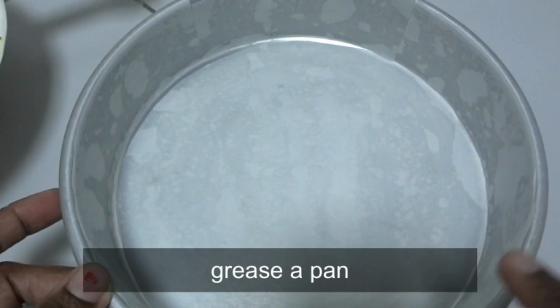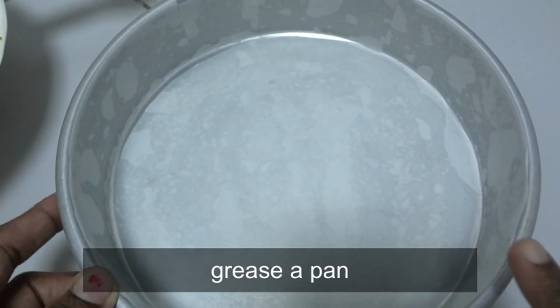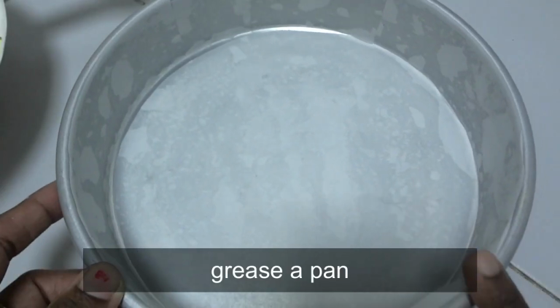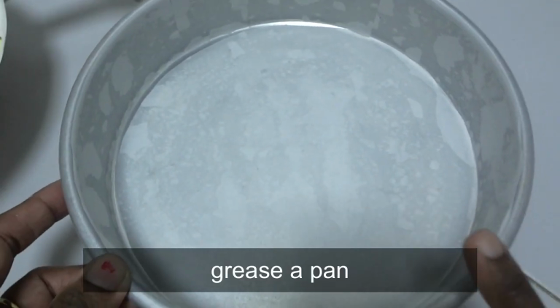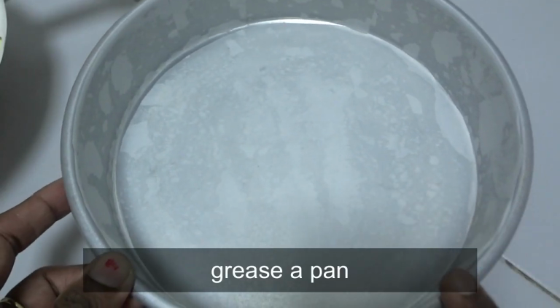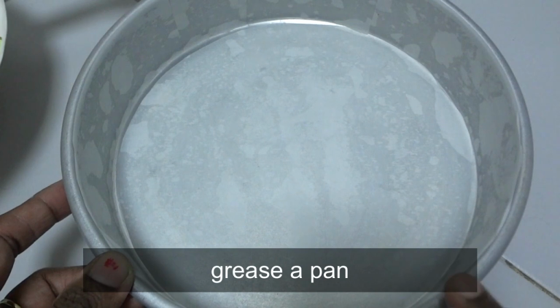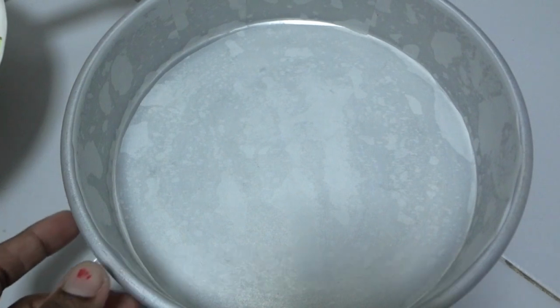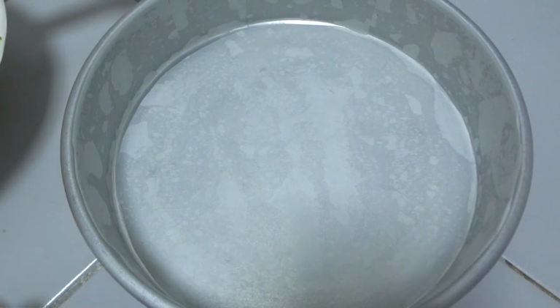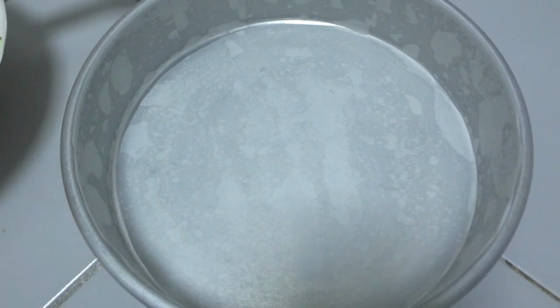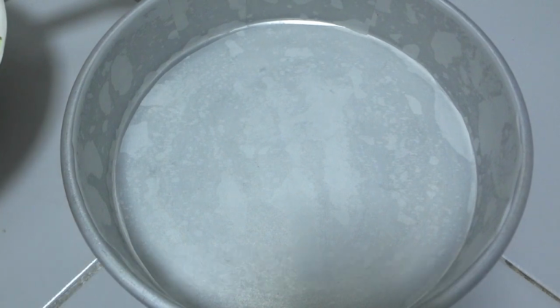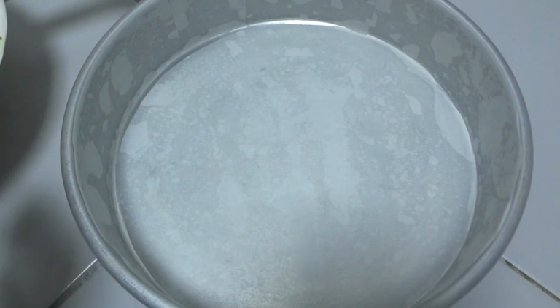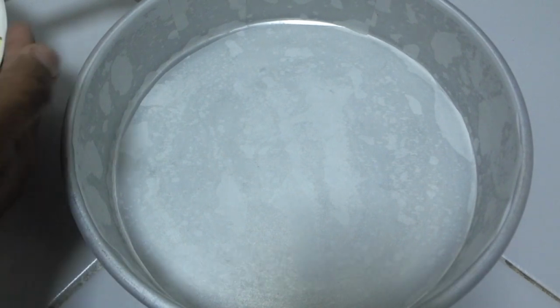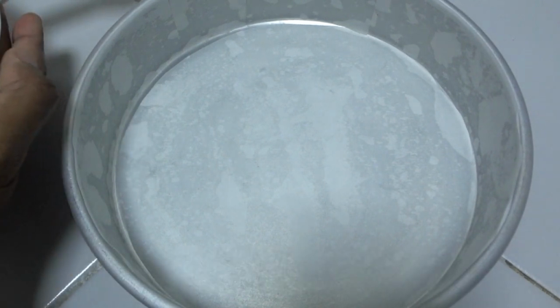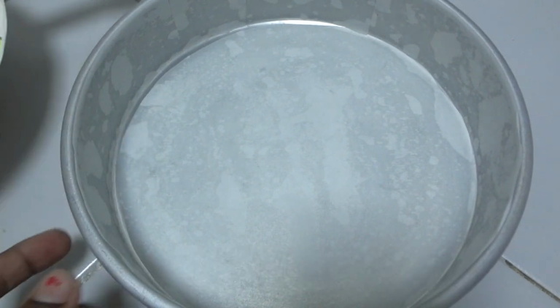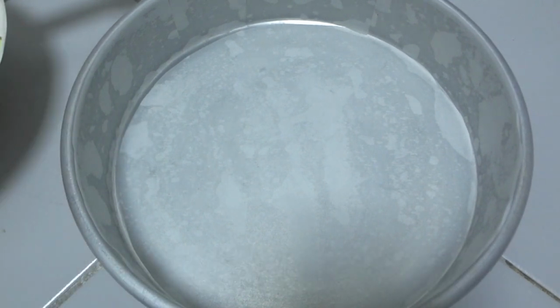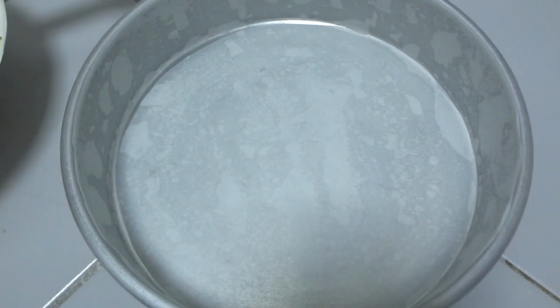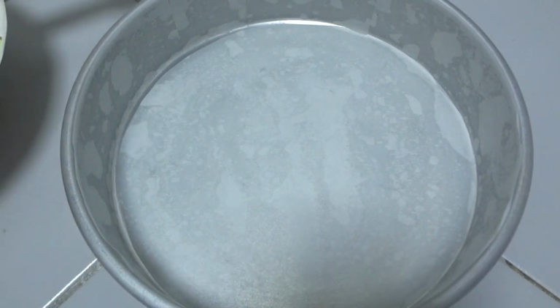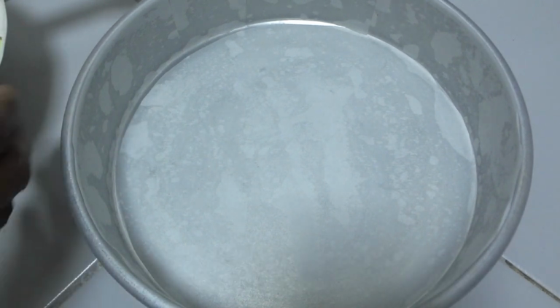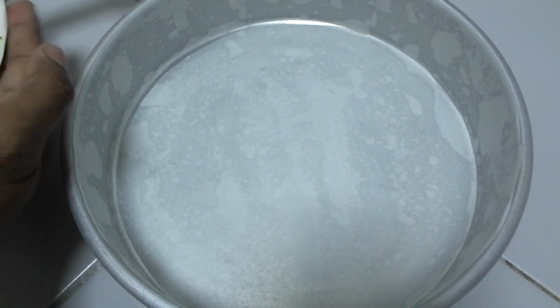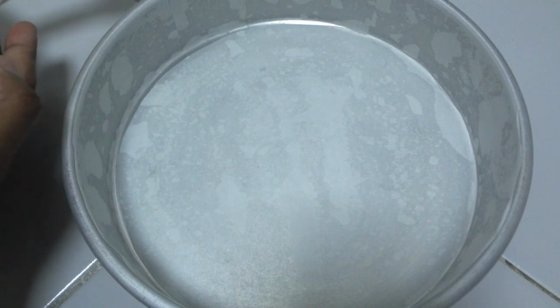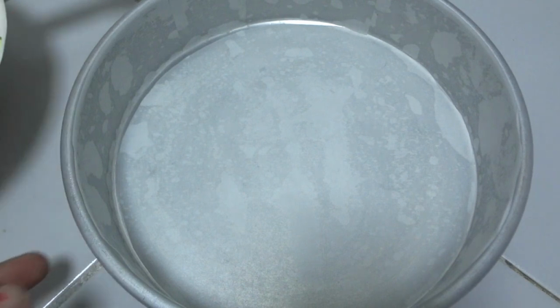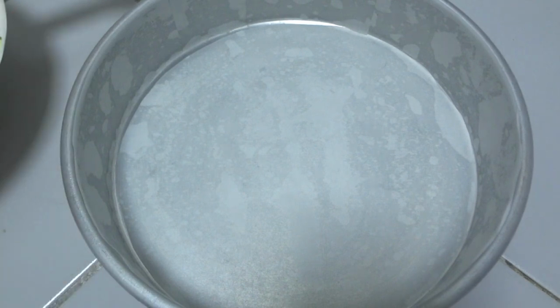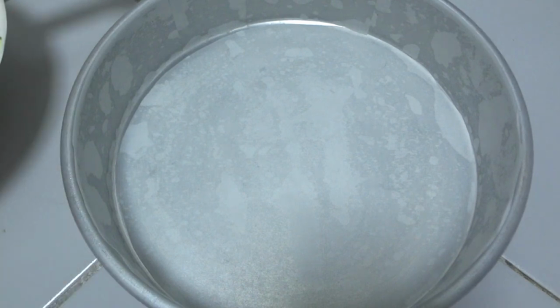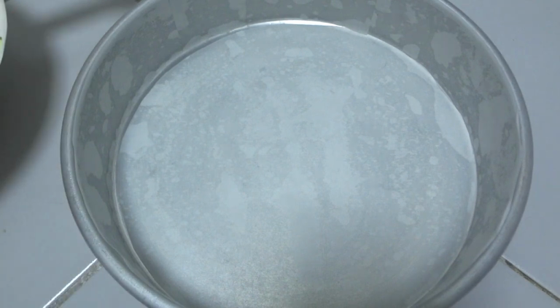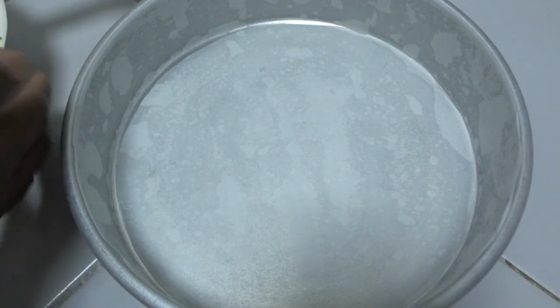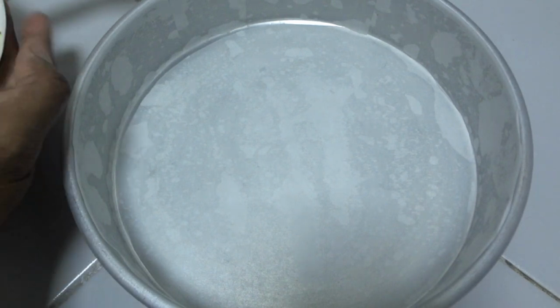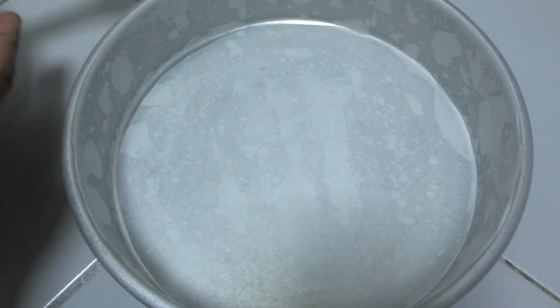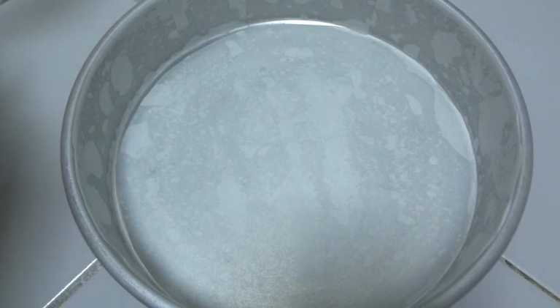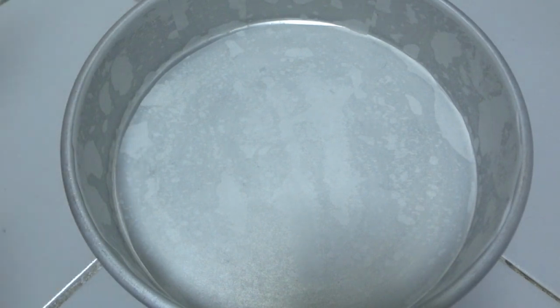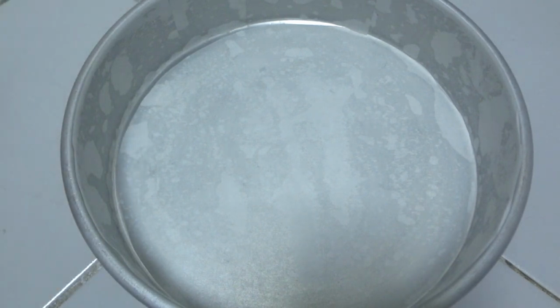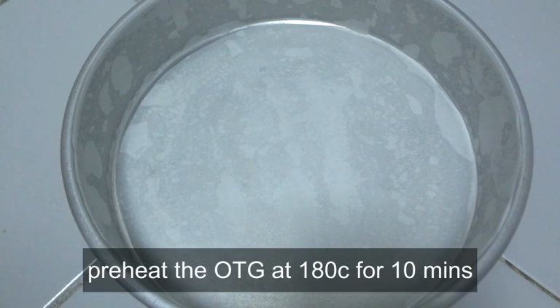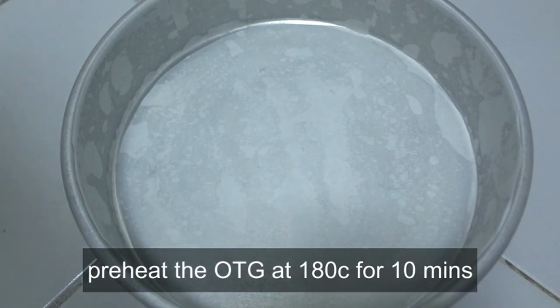First, heat the cake pan. Use a 7-inch or 8-inch baking pan — you can use the pan size of your choice.